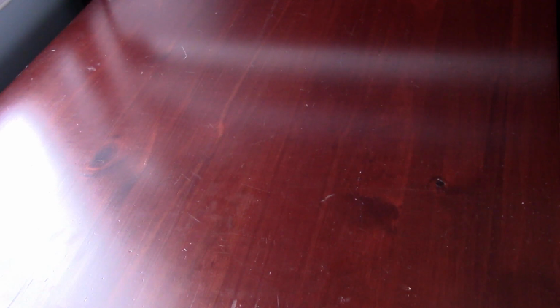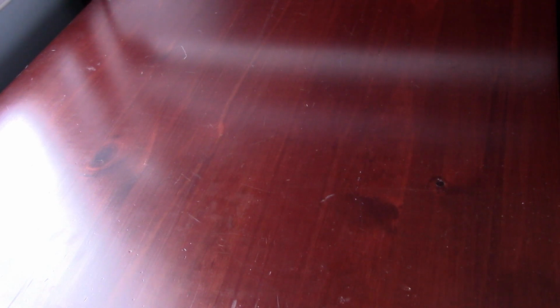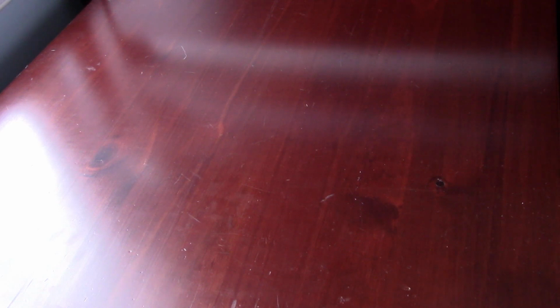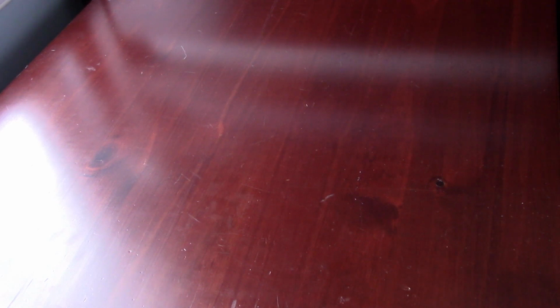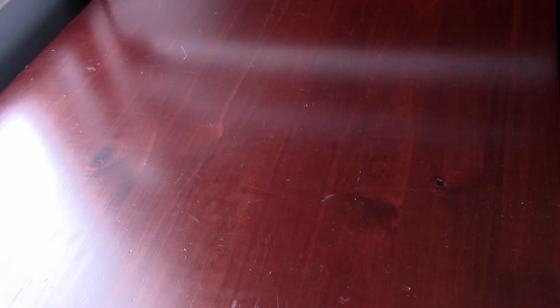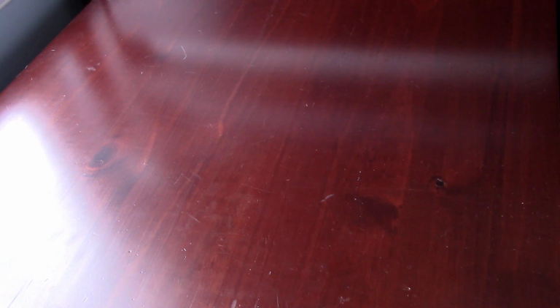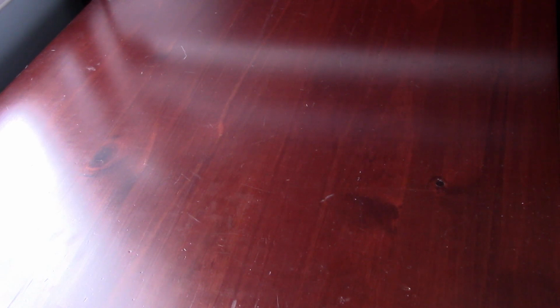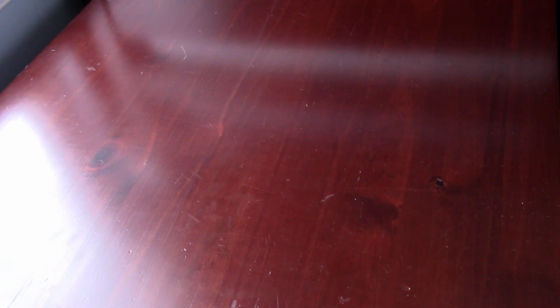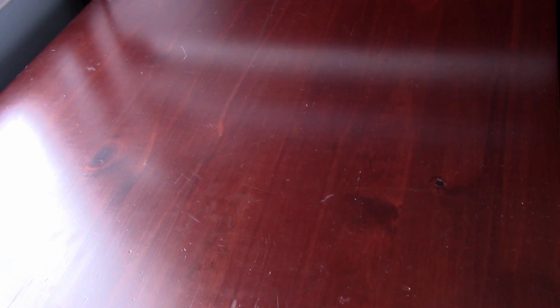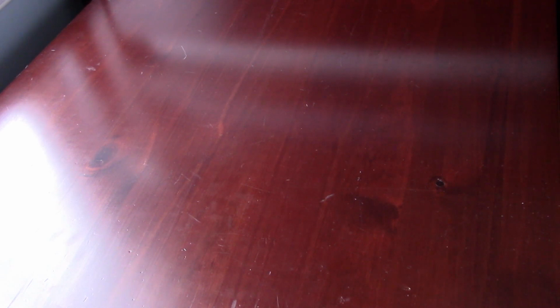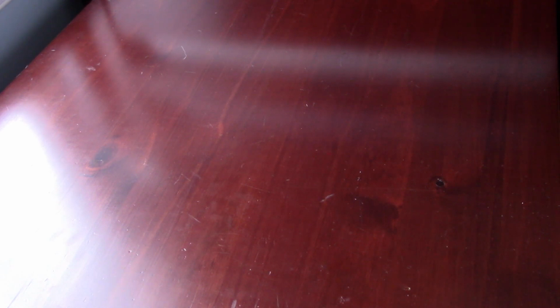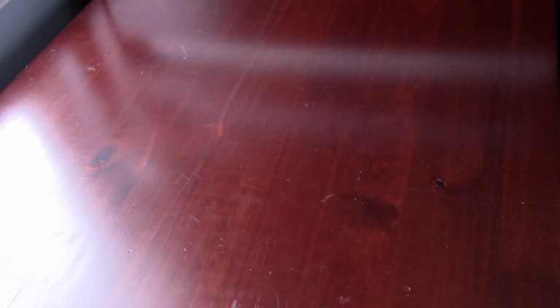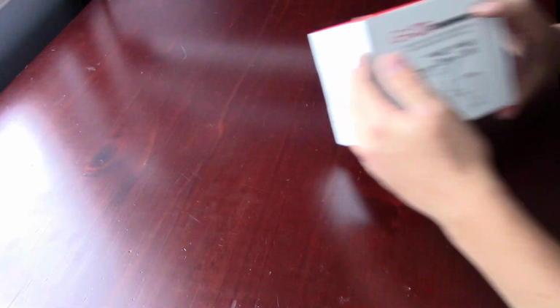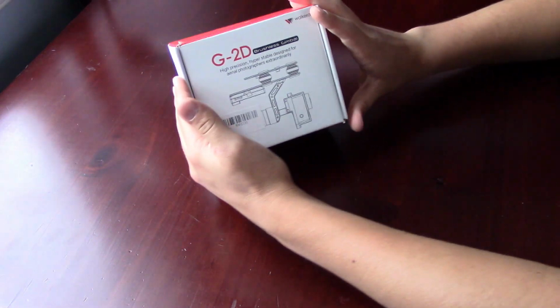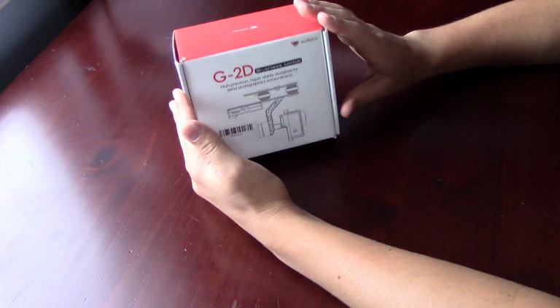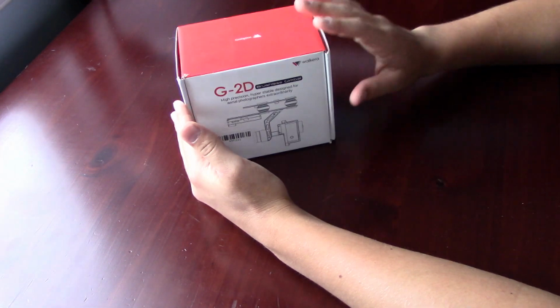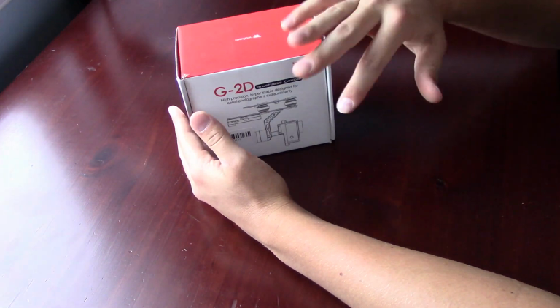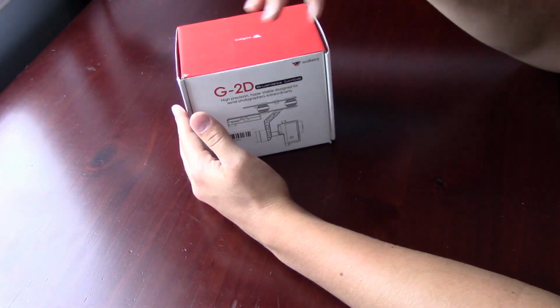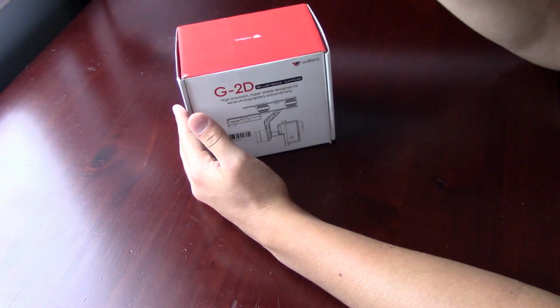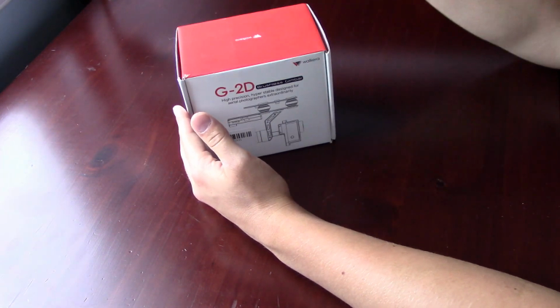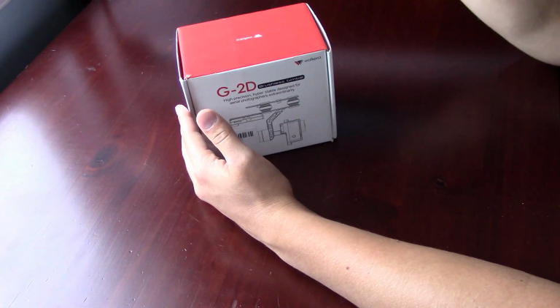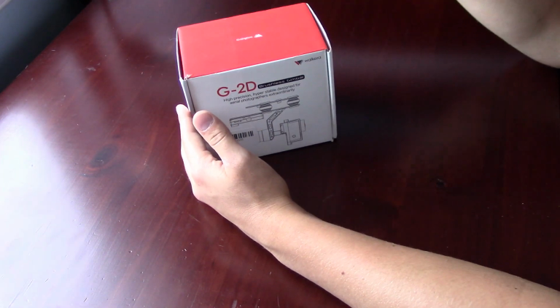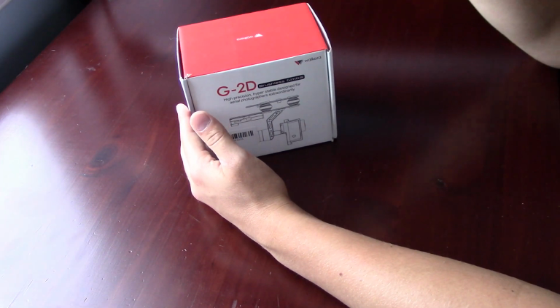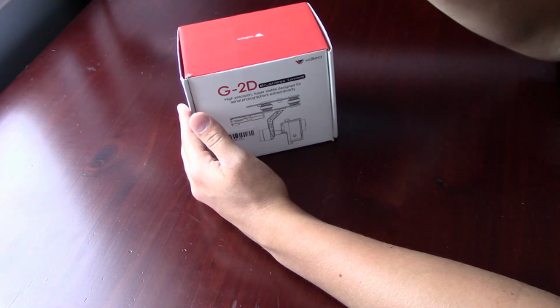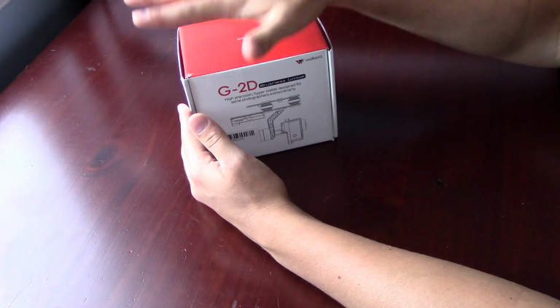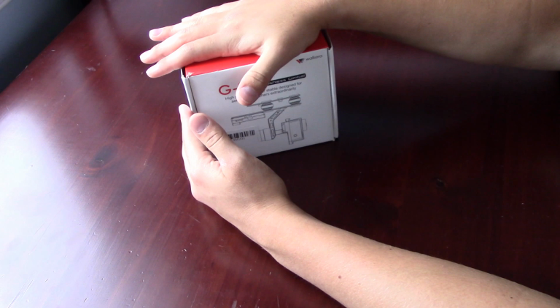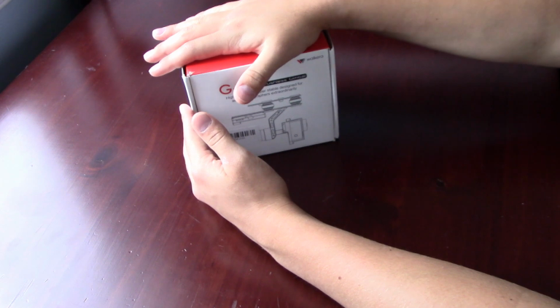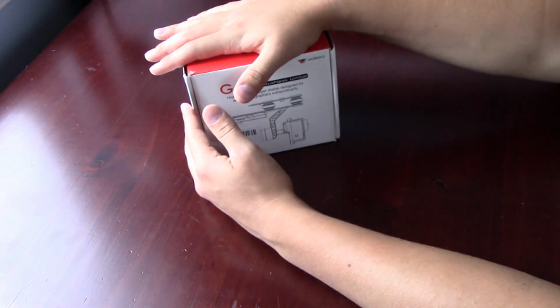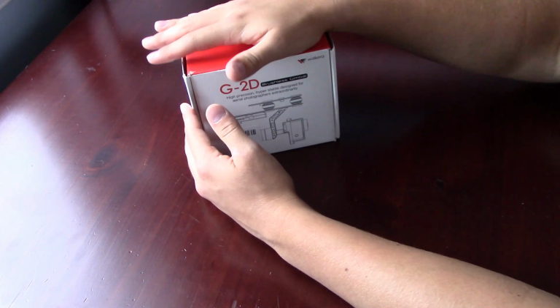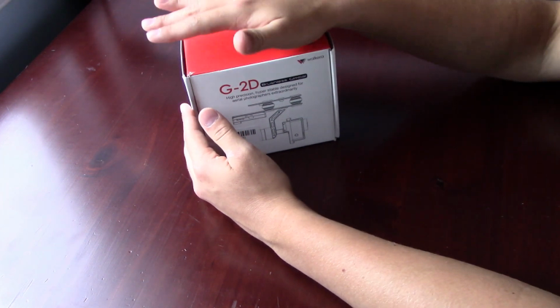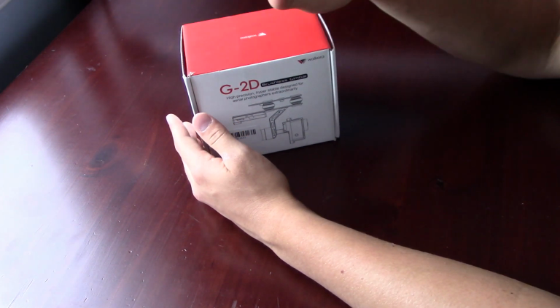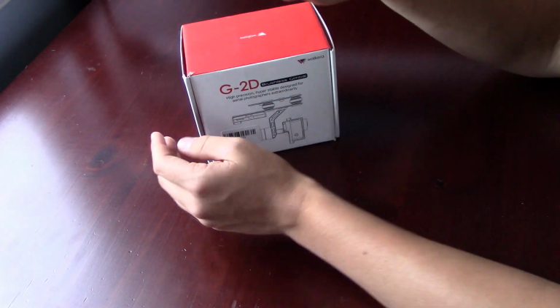Hey guys, this is TechX, and if you guys have seen a couple of my past videos before, you probably recognize this — the Walkera G2D Gimbal. I'm going to show you why, in just a couple of seconds, why I really don't like it that much.